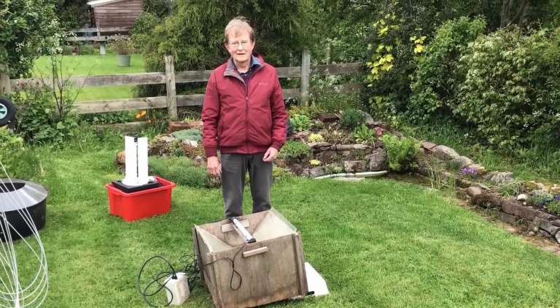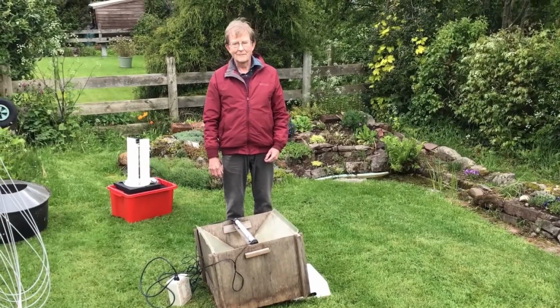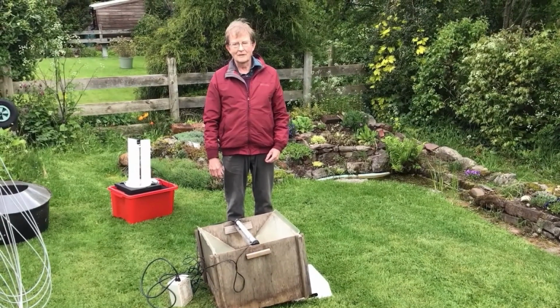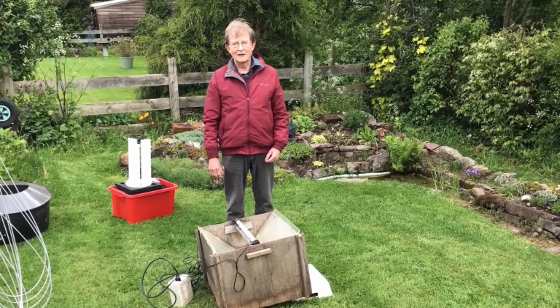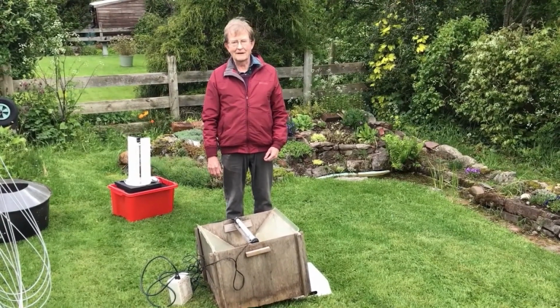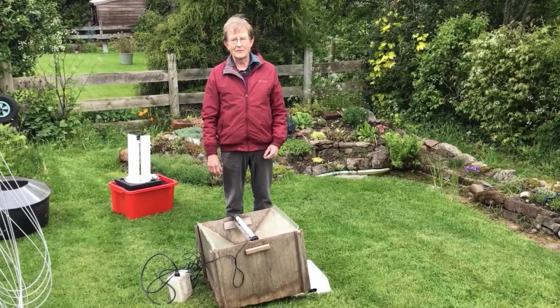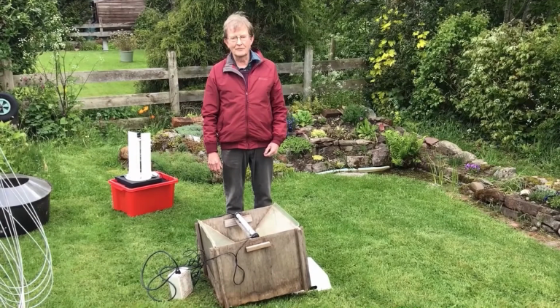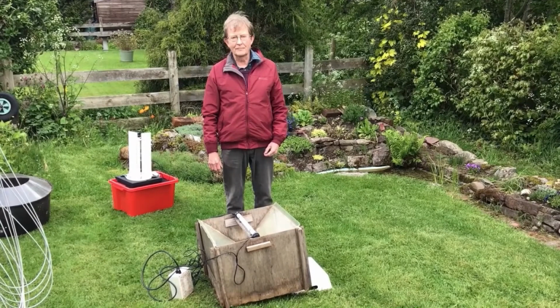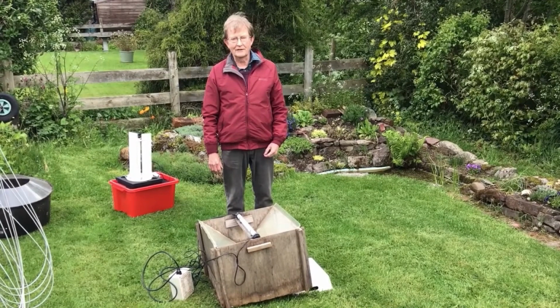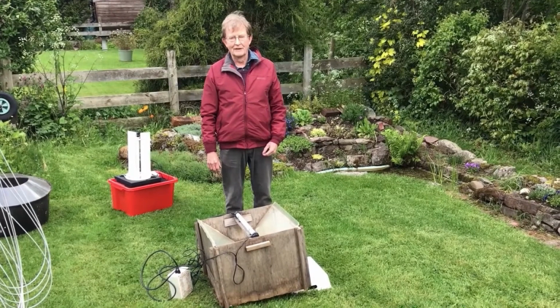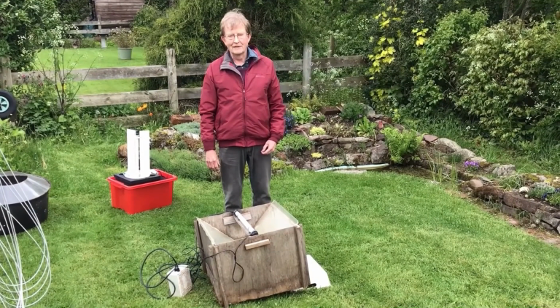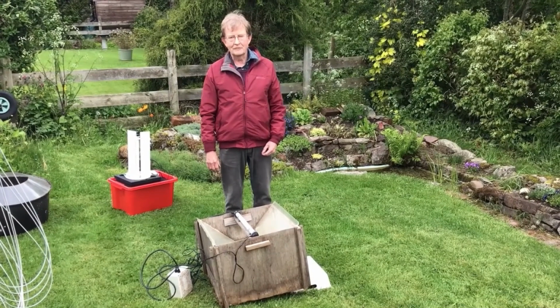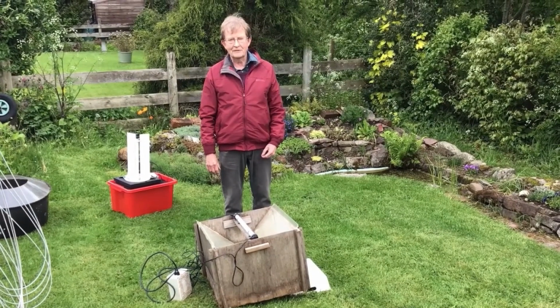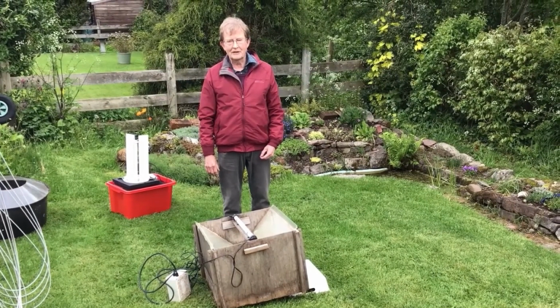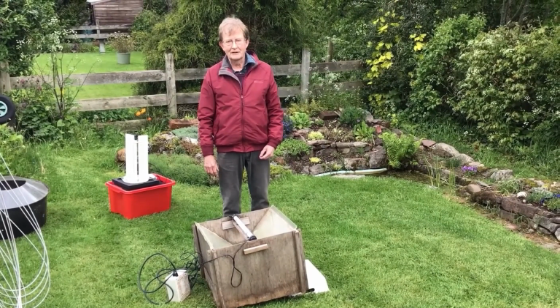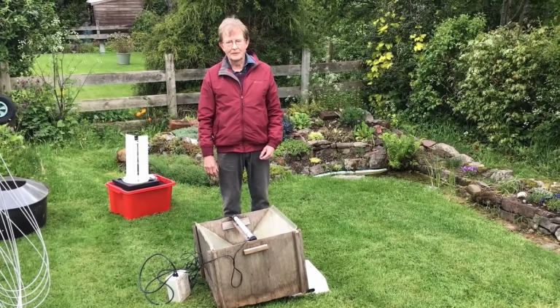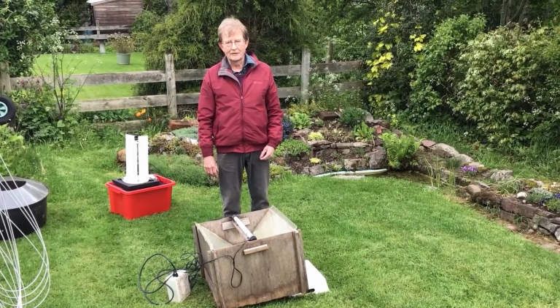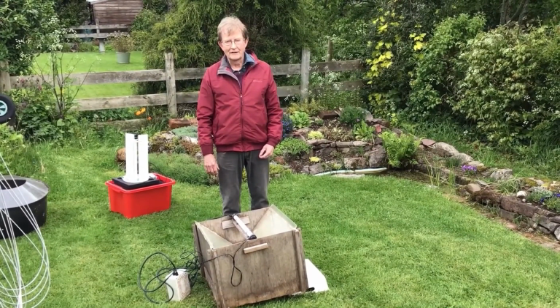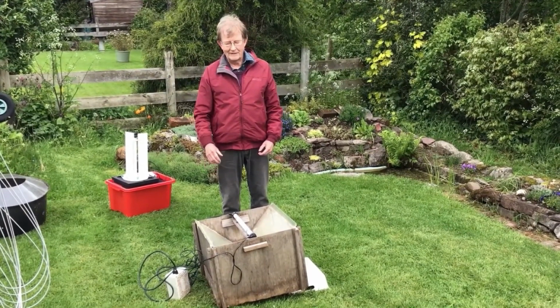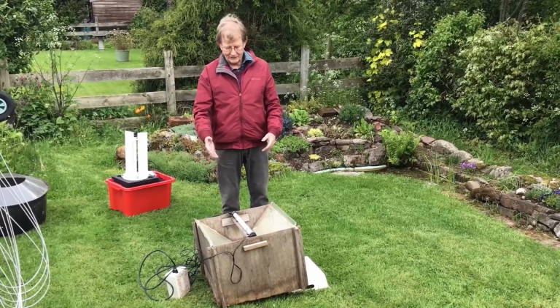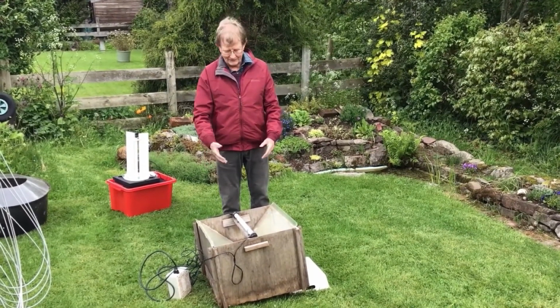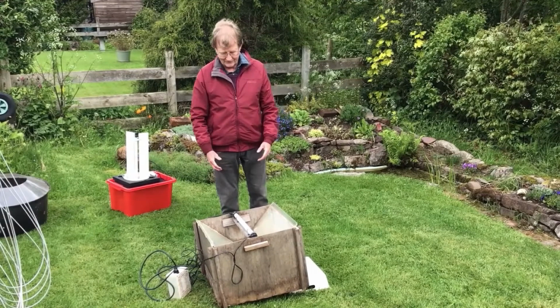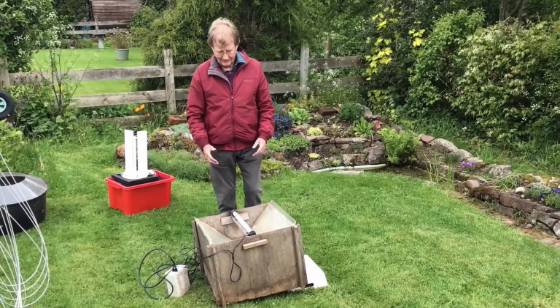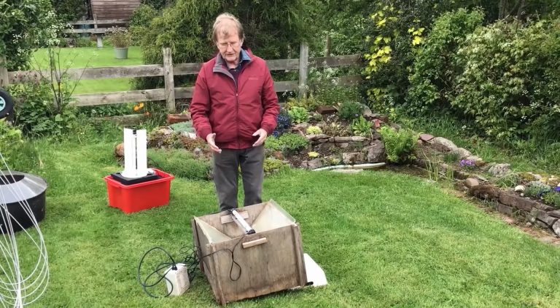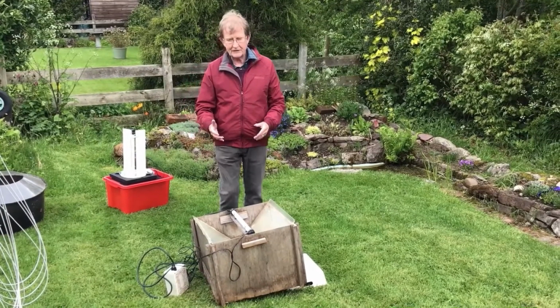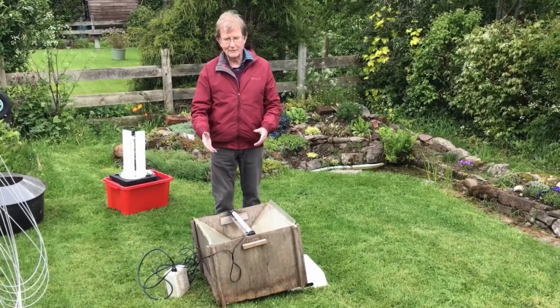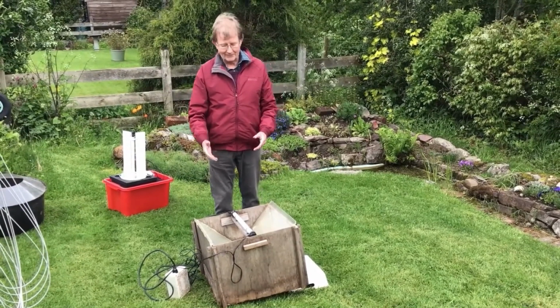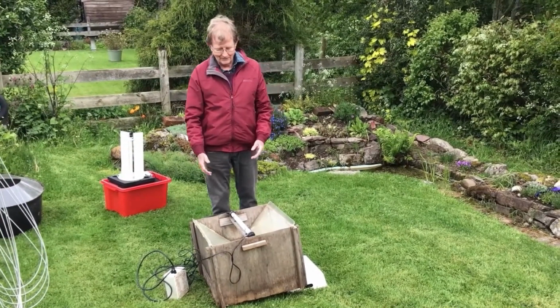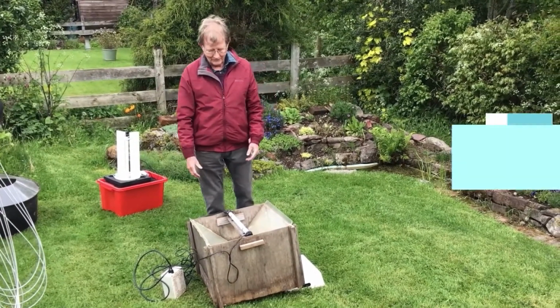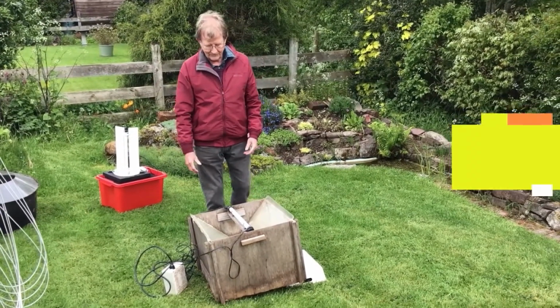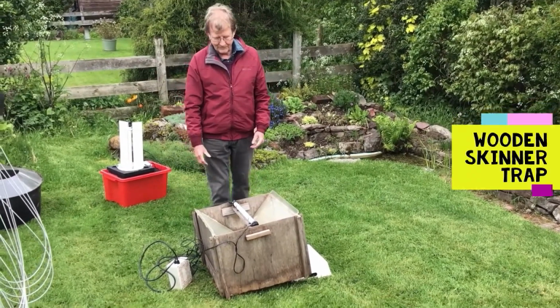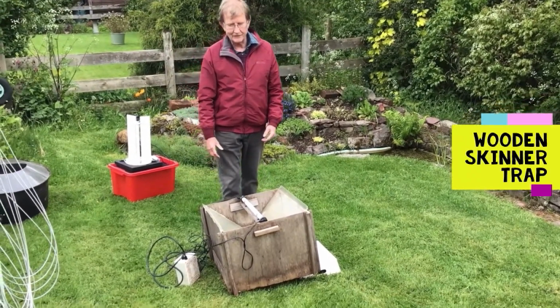Hello, I'm Norman Lowe. I'm a county moth recorder for Breconshire. I want to talk to you about catching moths, particularly in moth traps like this. This is the Skinner moth trap and it's one that's been used for many years.